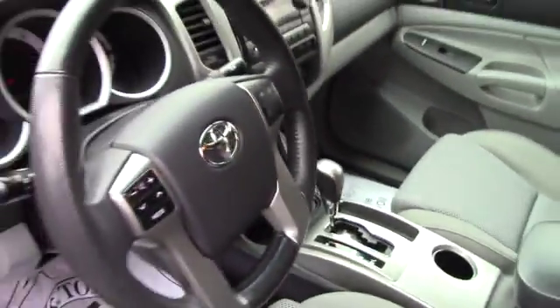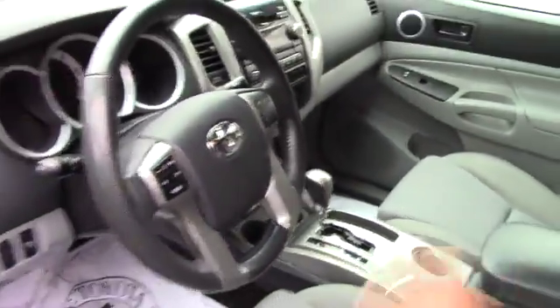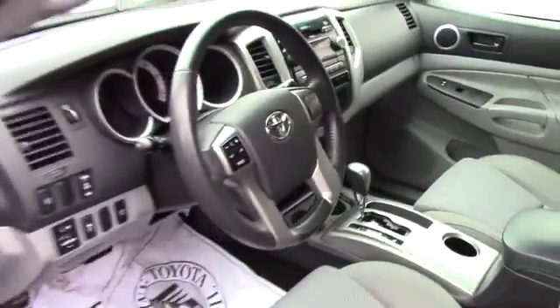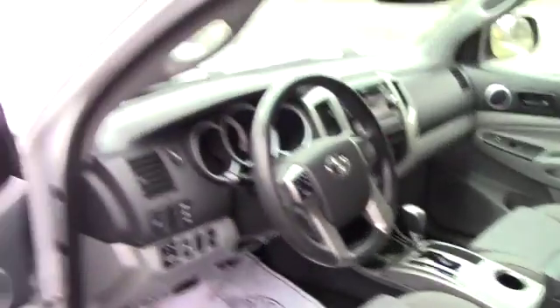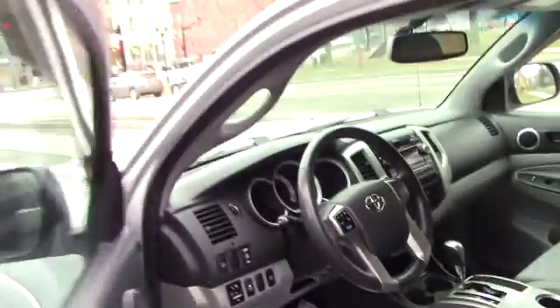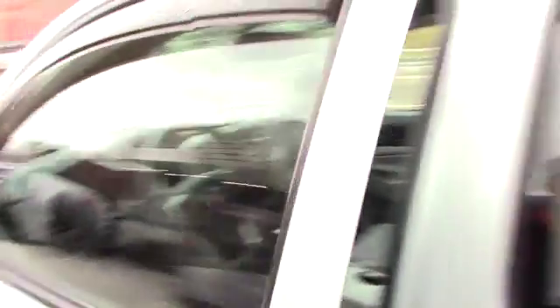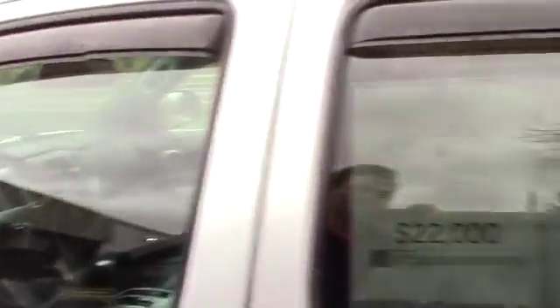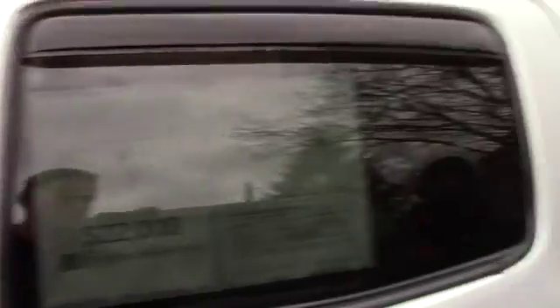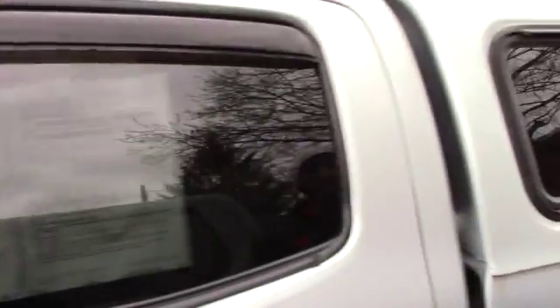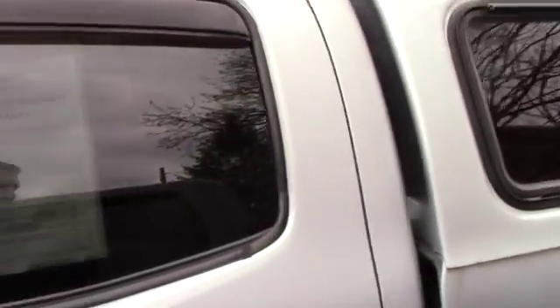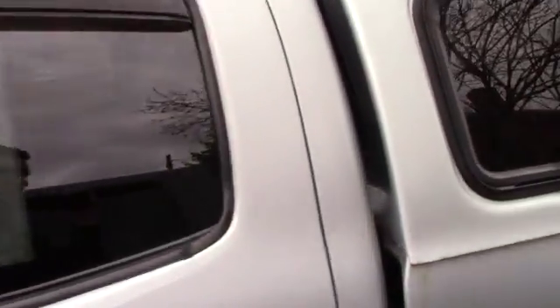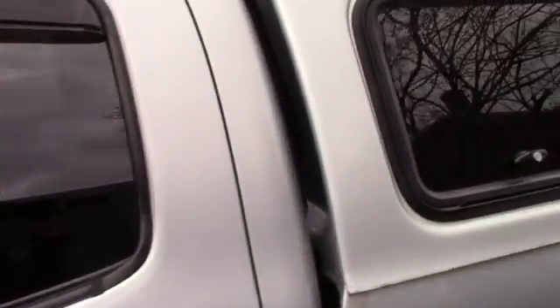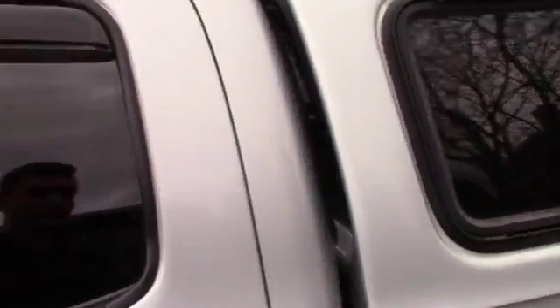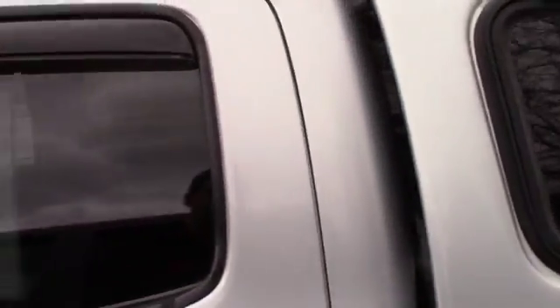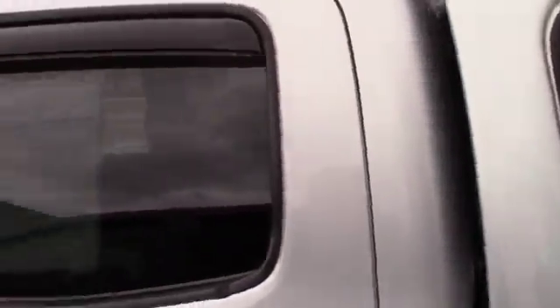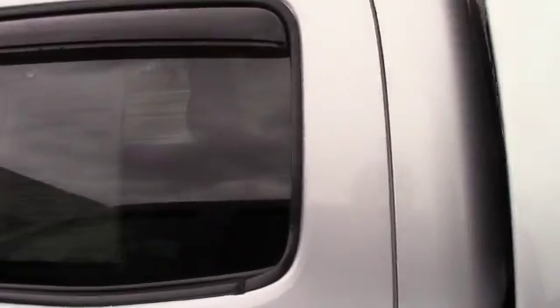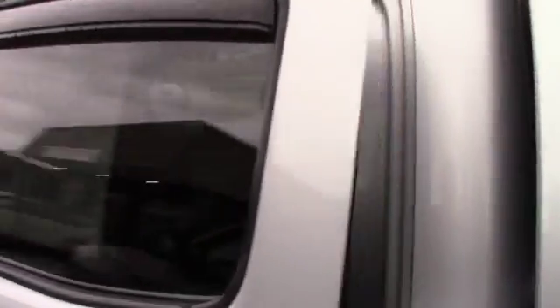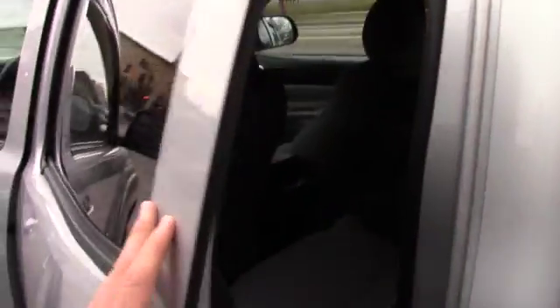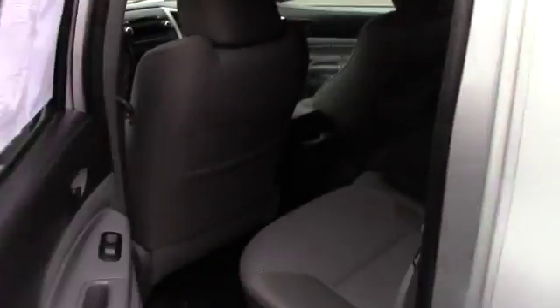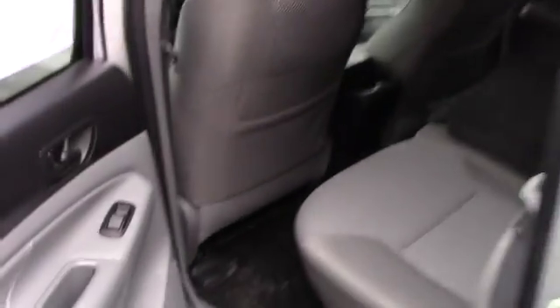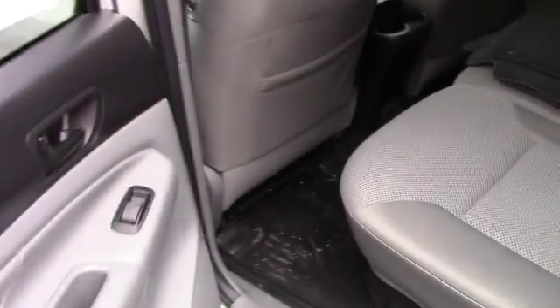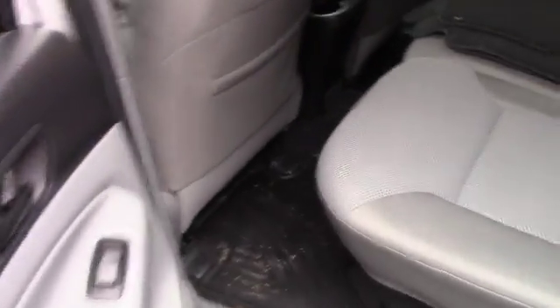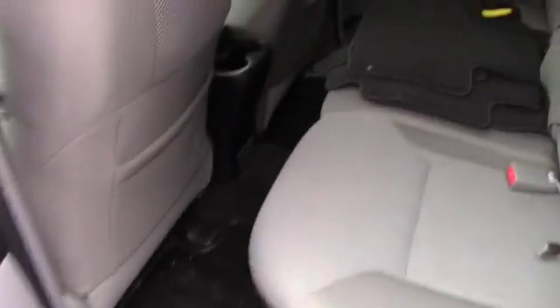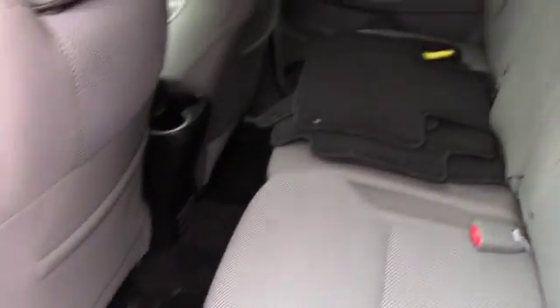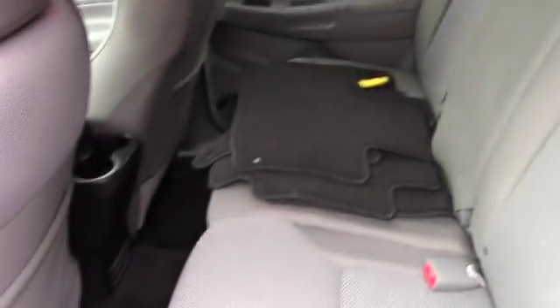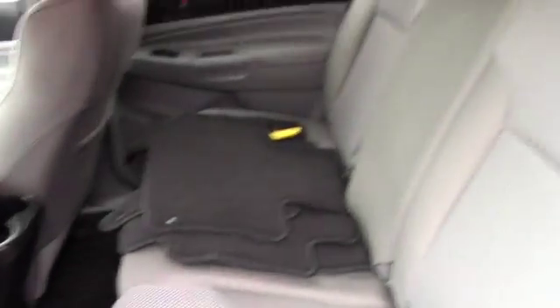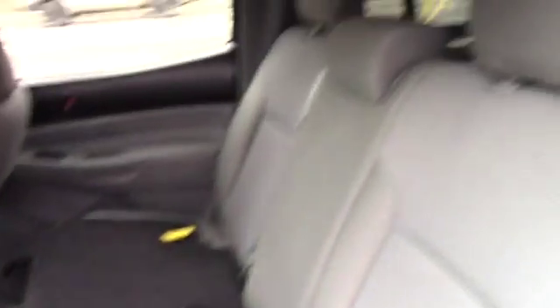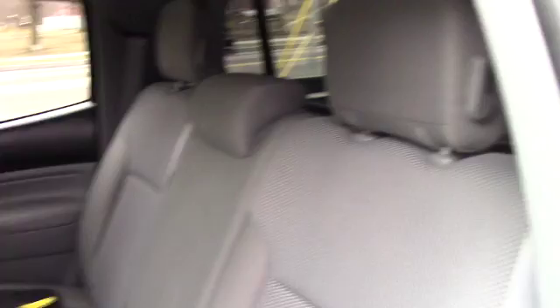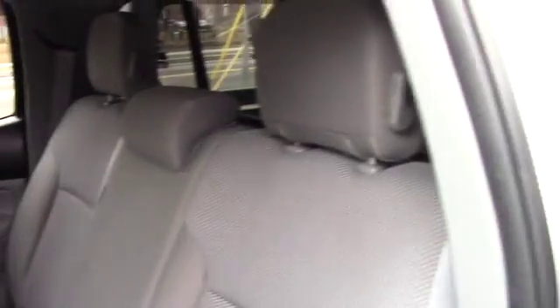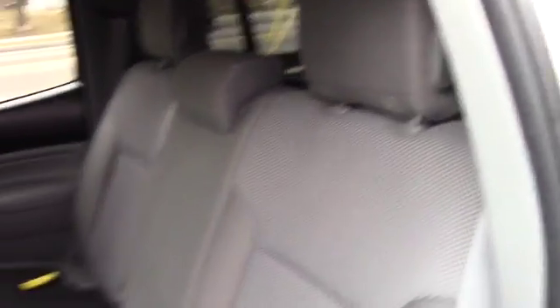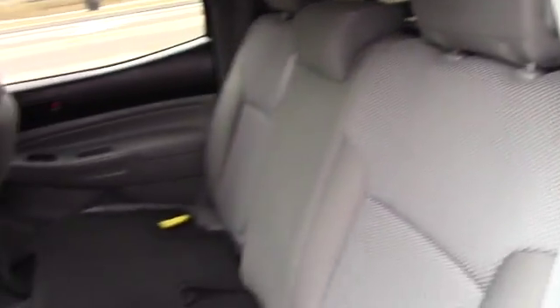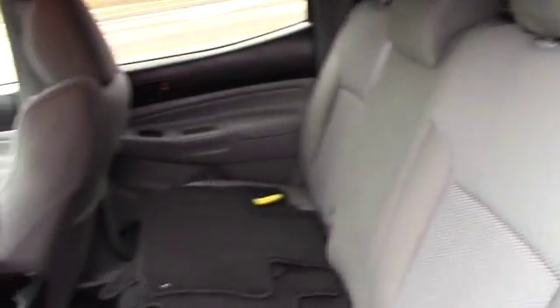You have a cup holder, different drive modes, and four-wheel drive control right there. You just won't believe how clean this vehicle is.